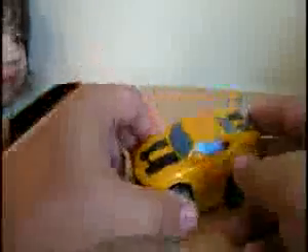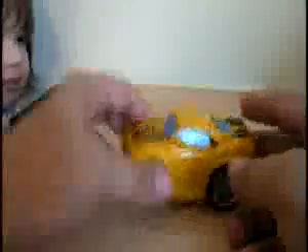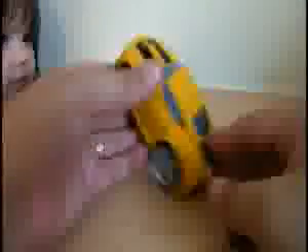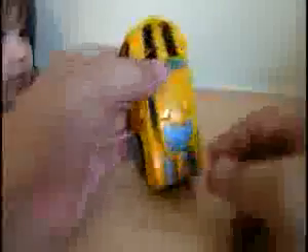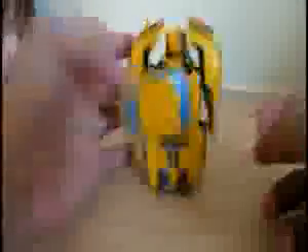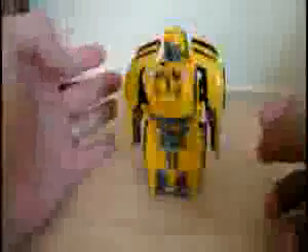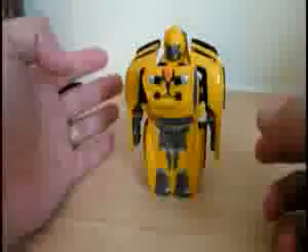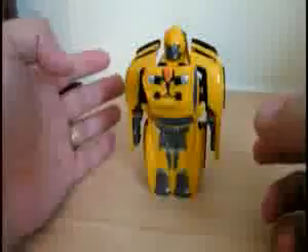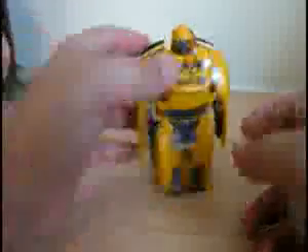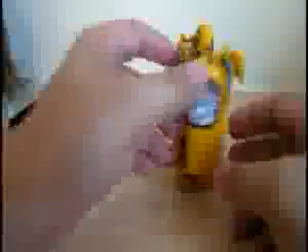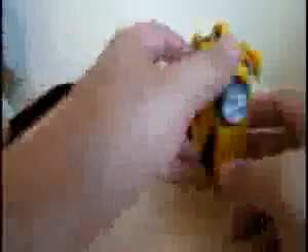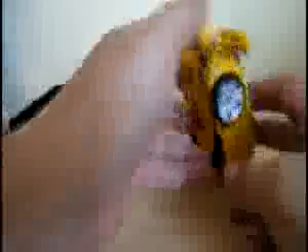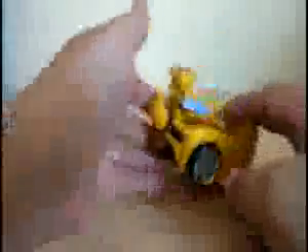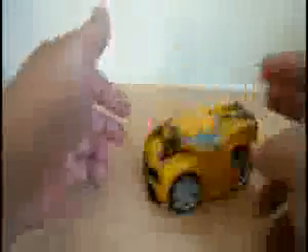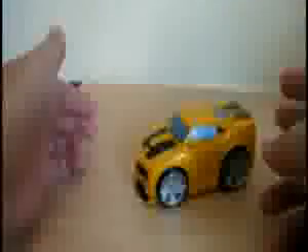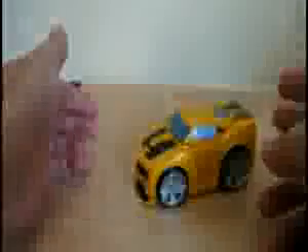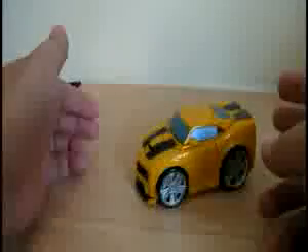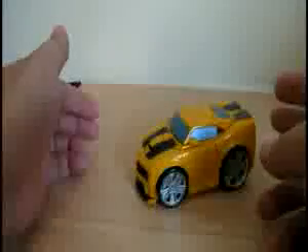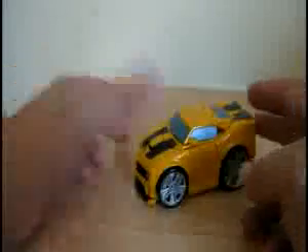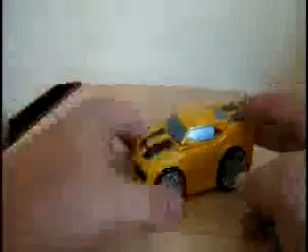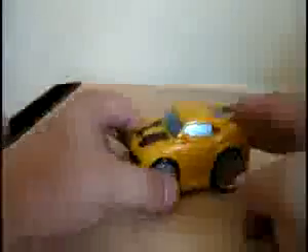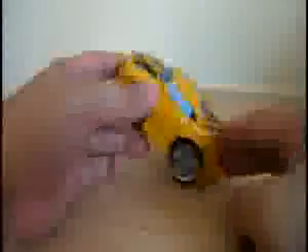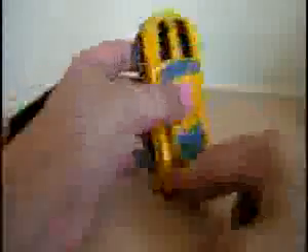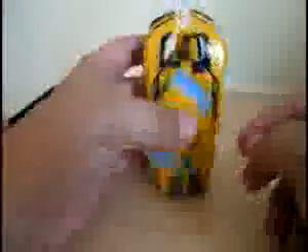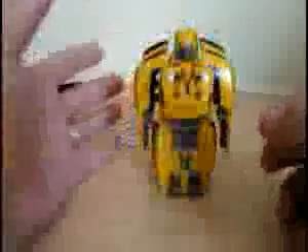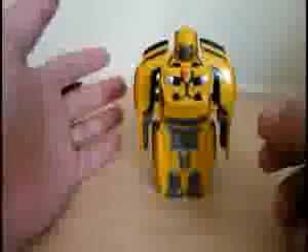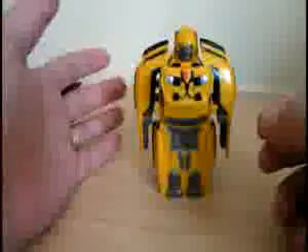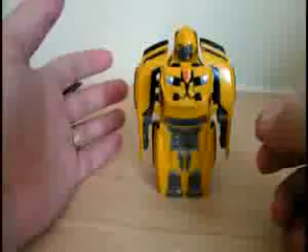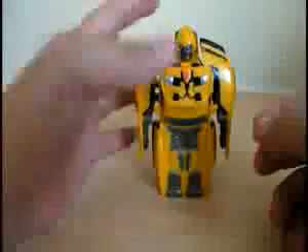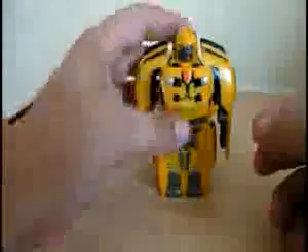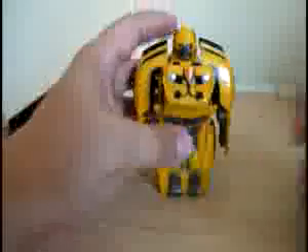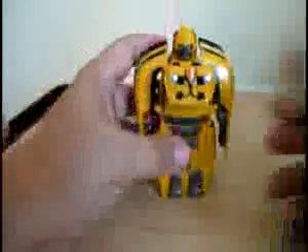It's pretty neat — robot and a car. It's Bumblebee. And Optimus is over here.